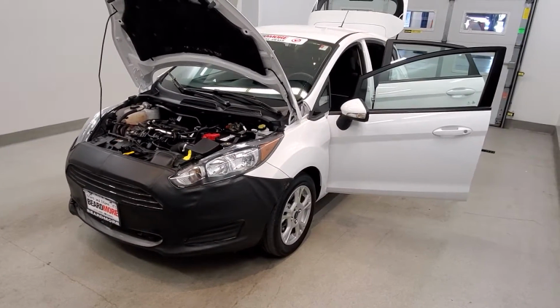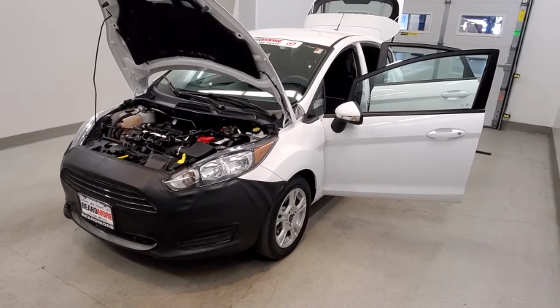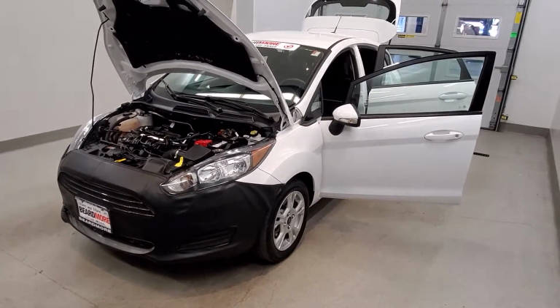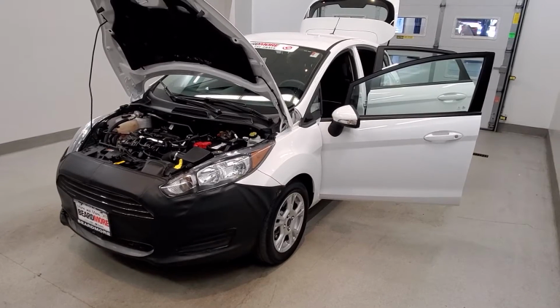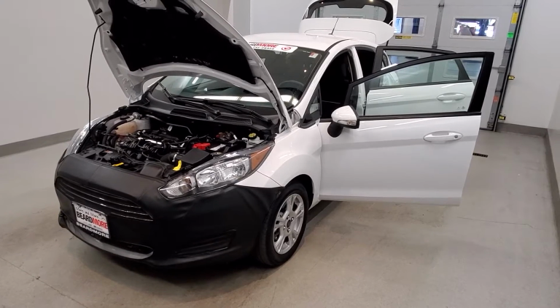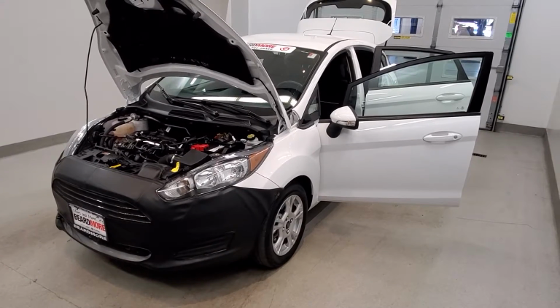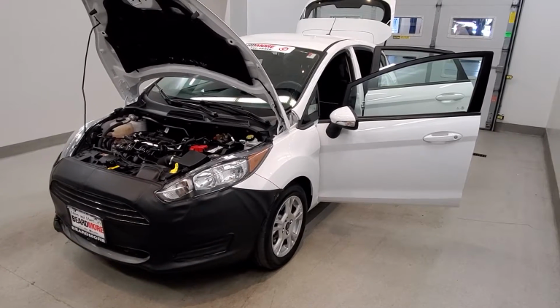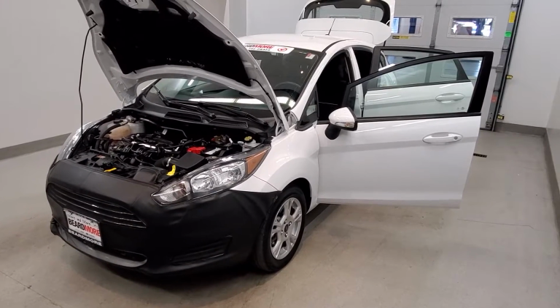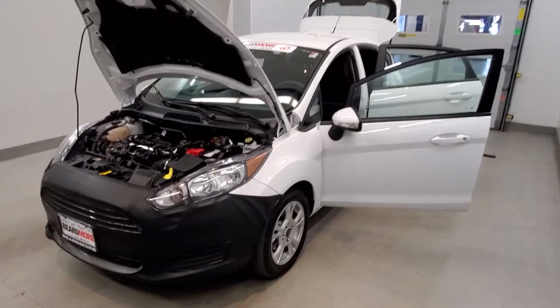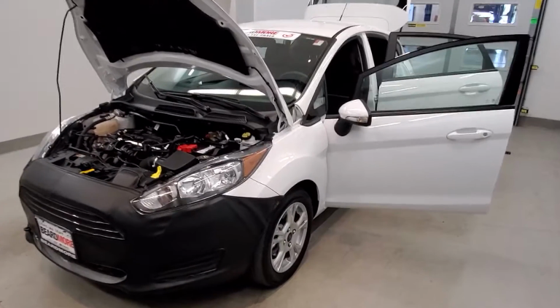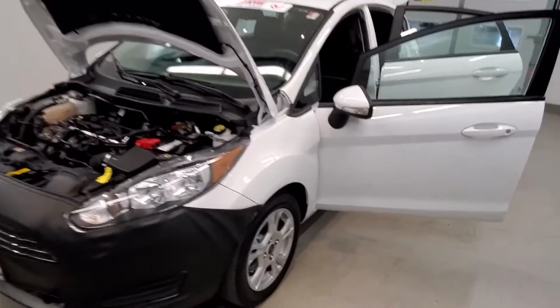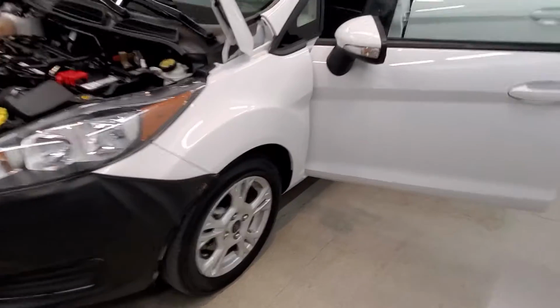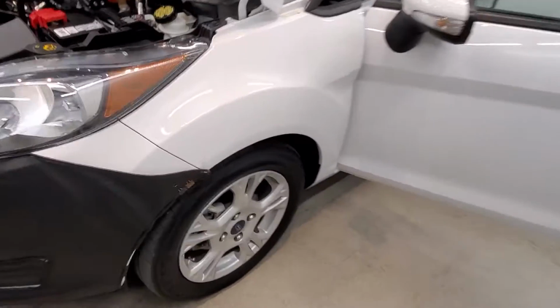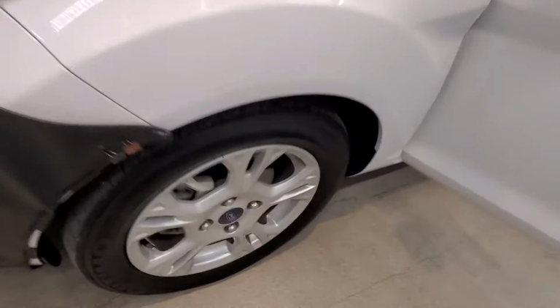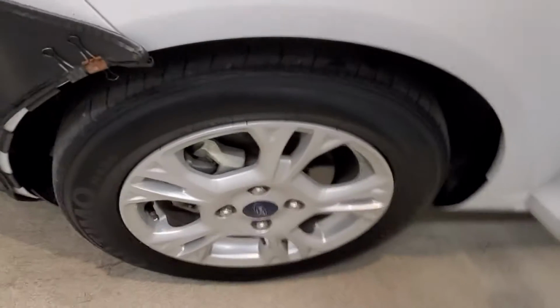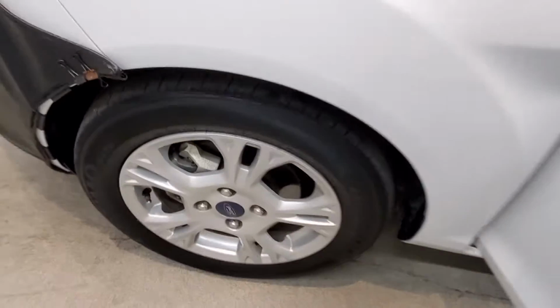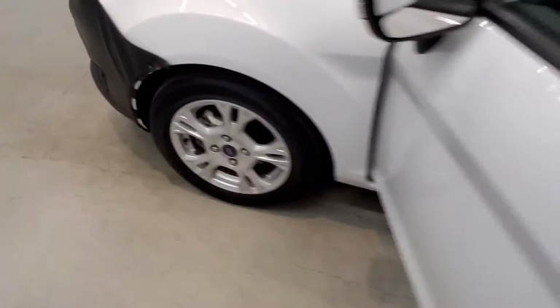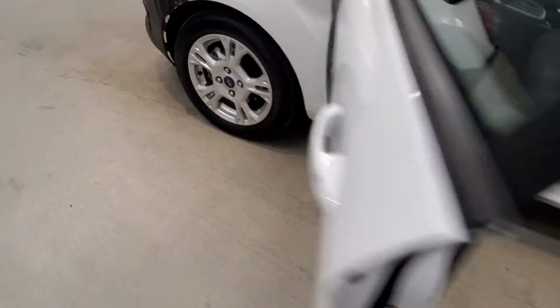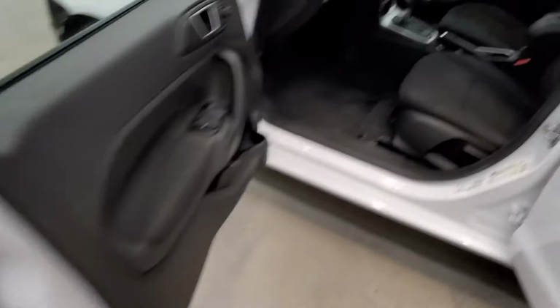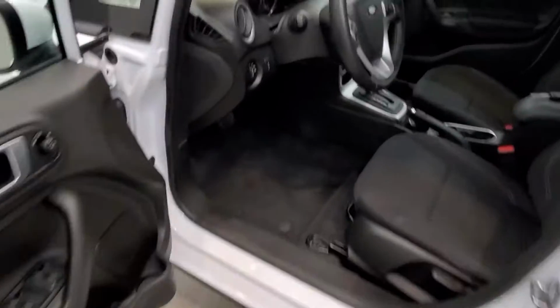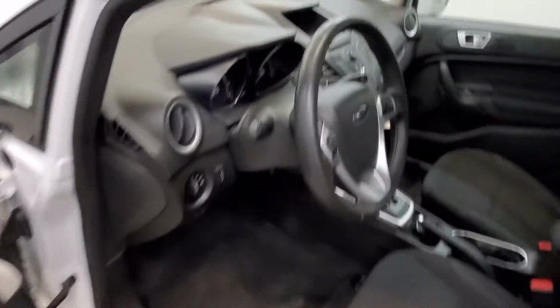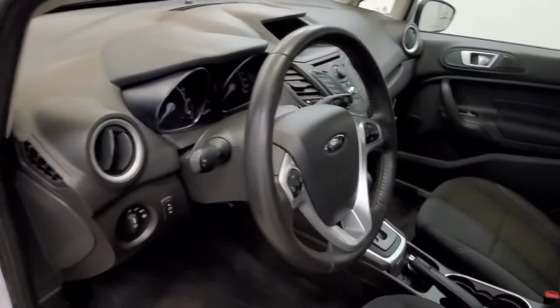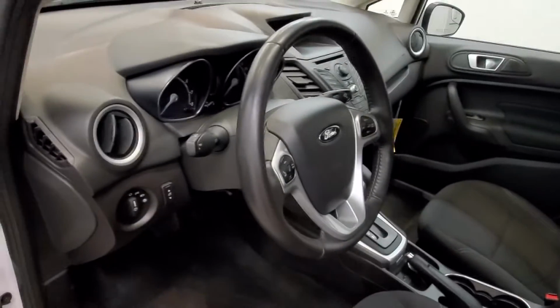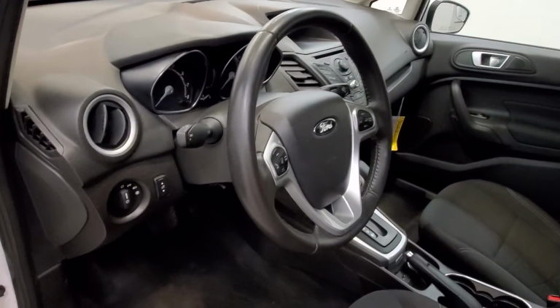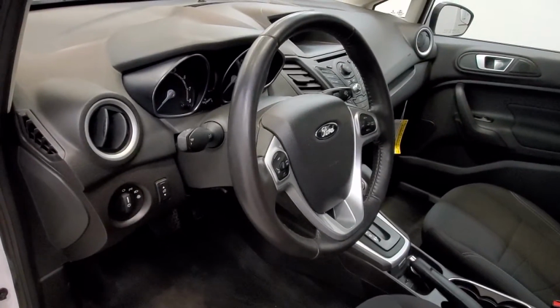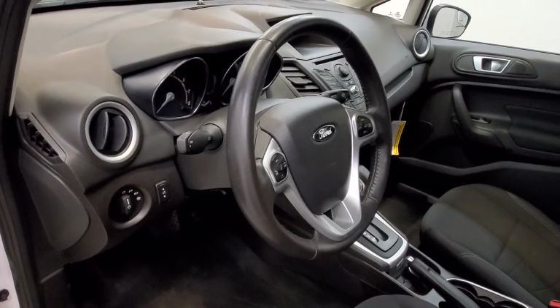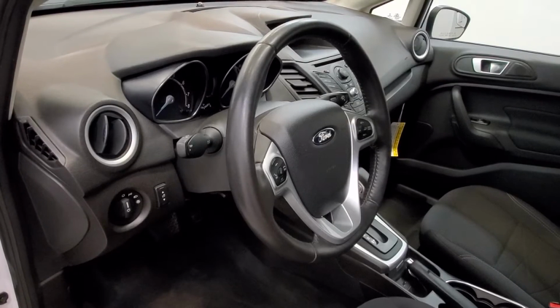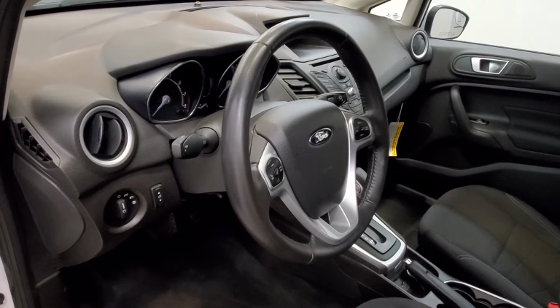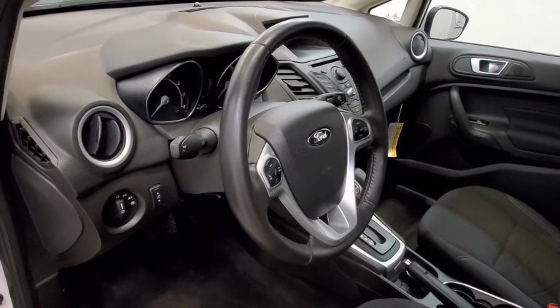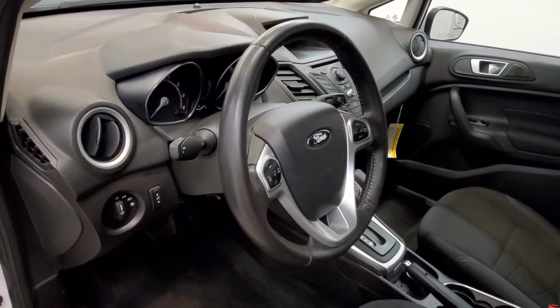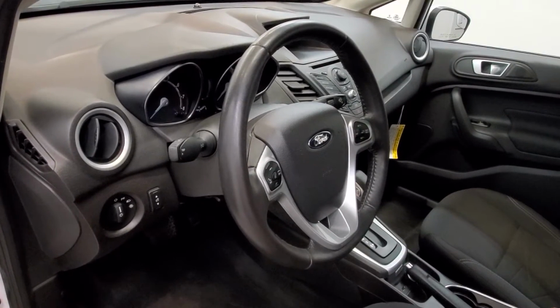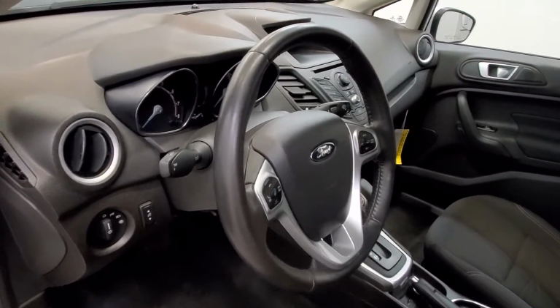It is Oxford white with a charcoal black cloth upholstery with bucket seat trim interior. Comes with their SE style alloy wheels. The interior comes with six speakers, FM radio with CD player and radio data system.